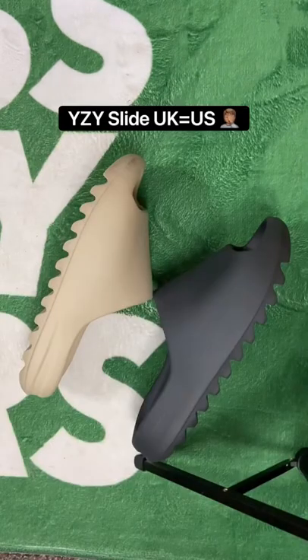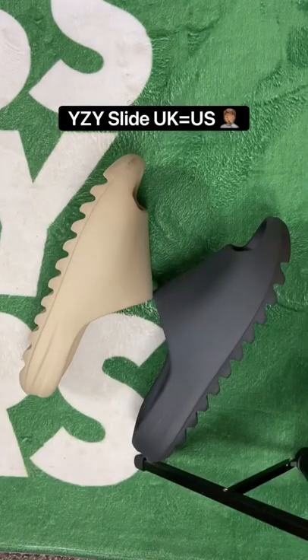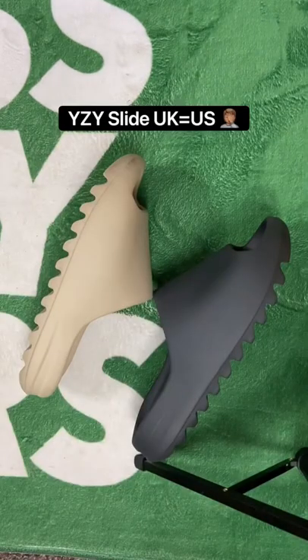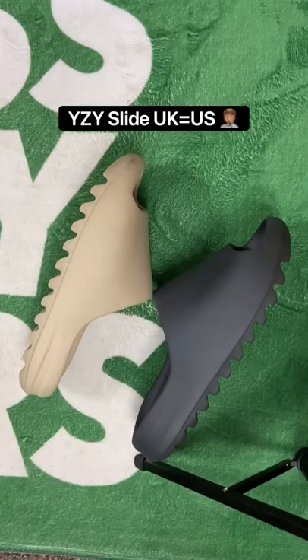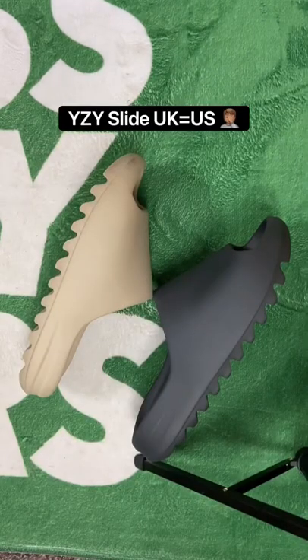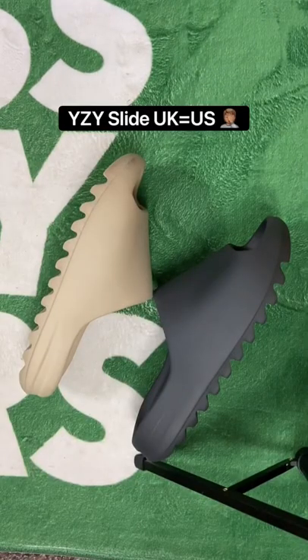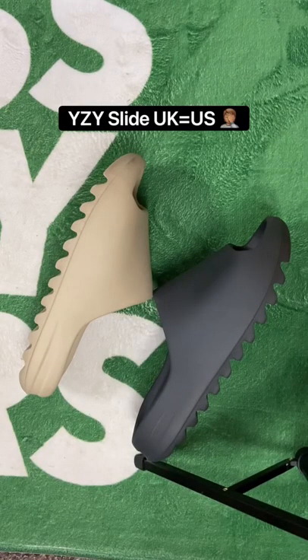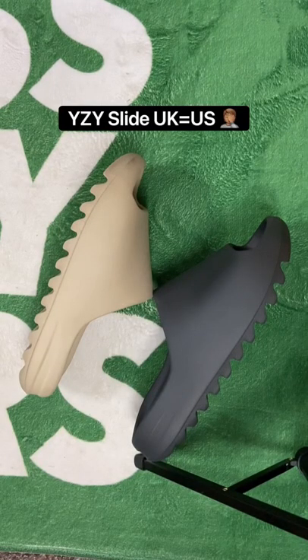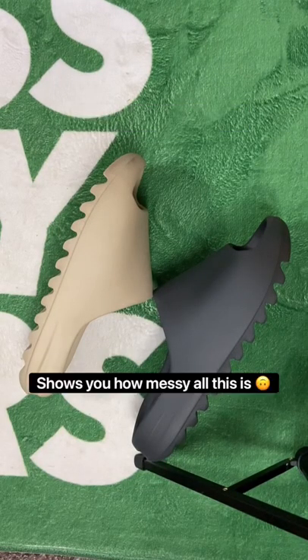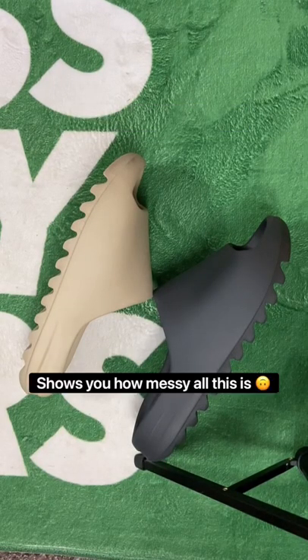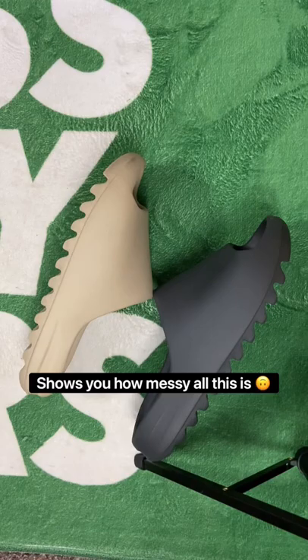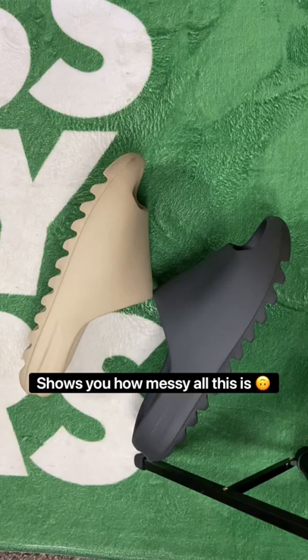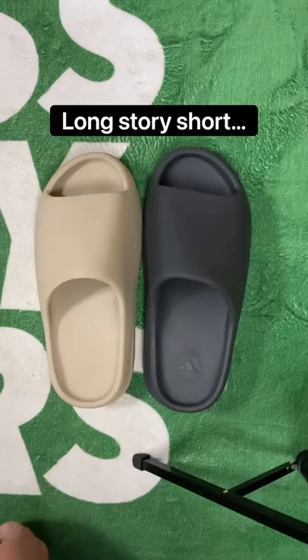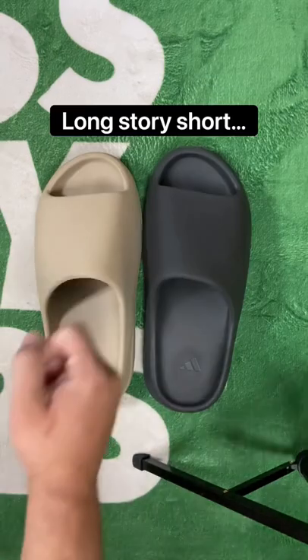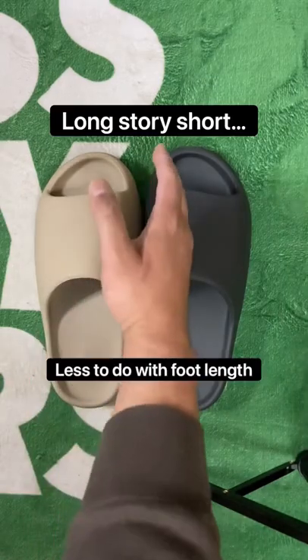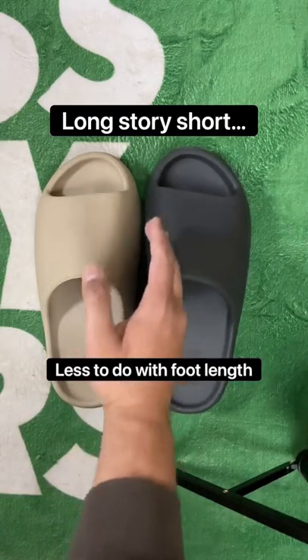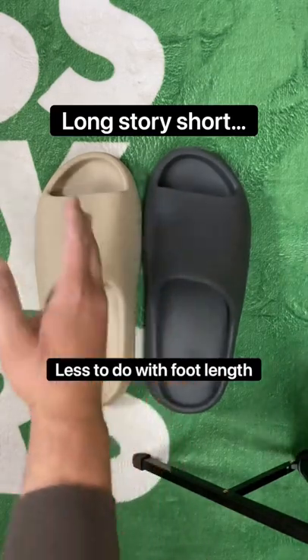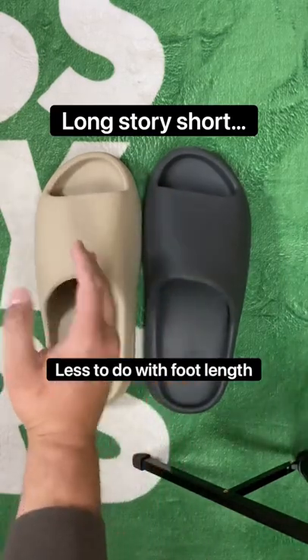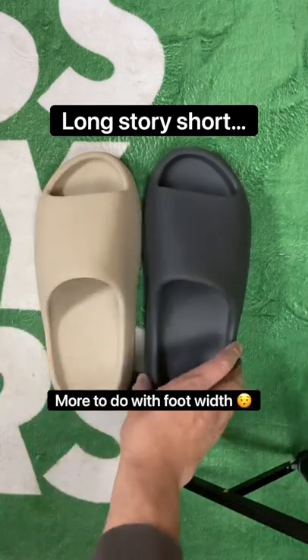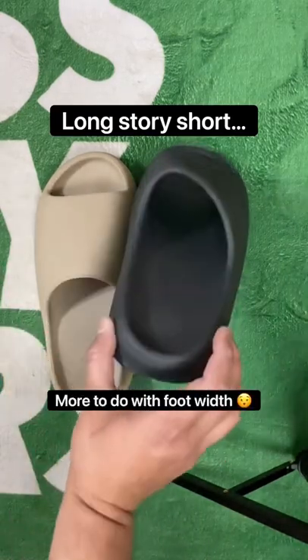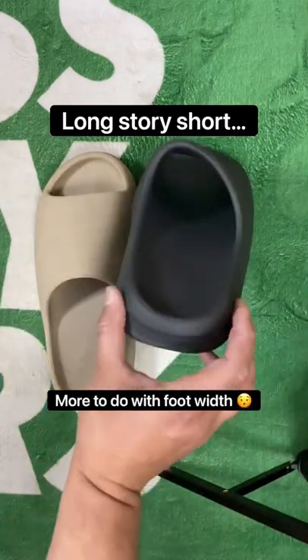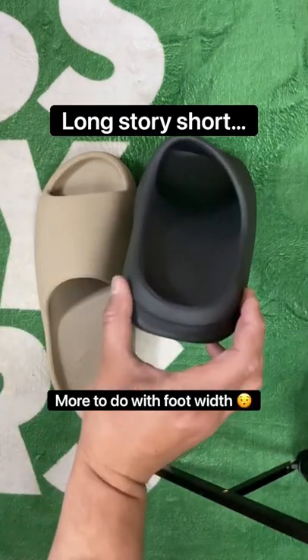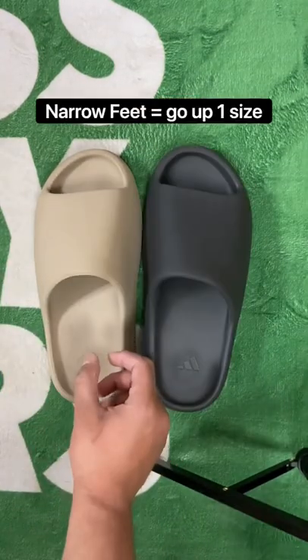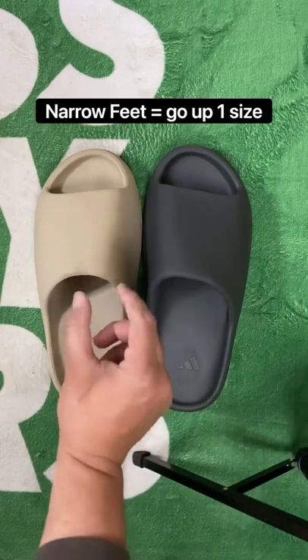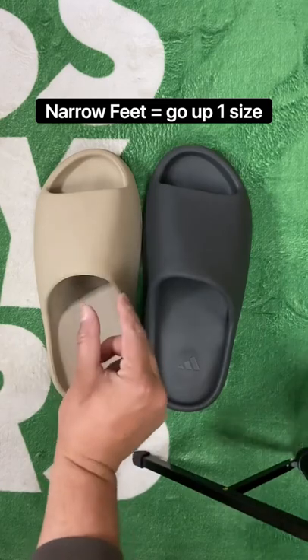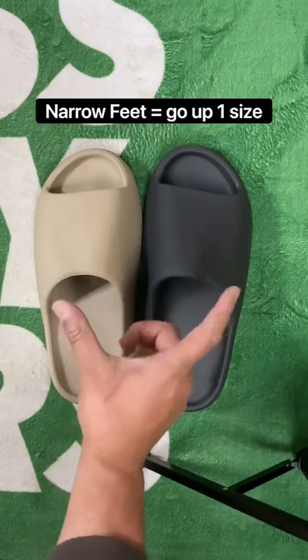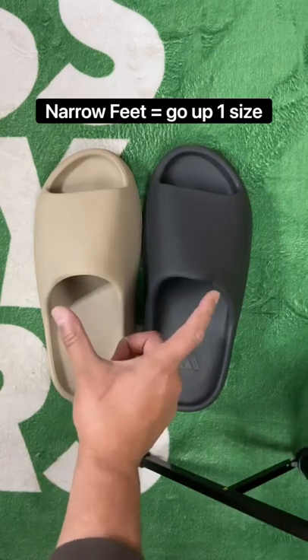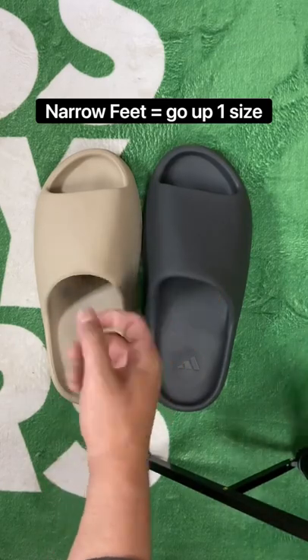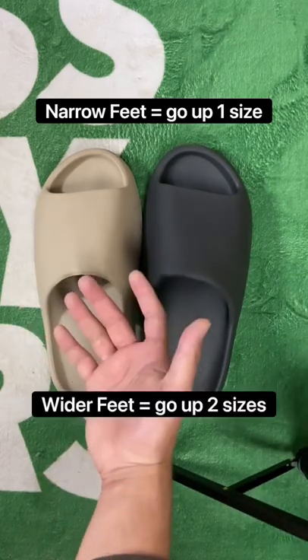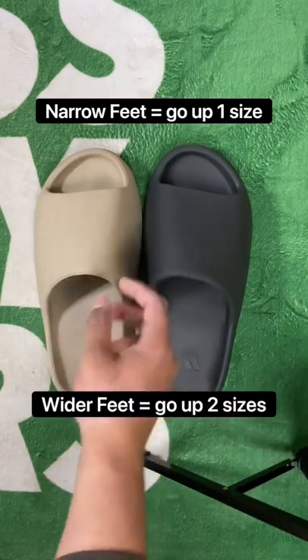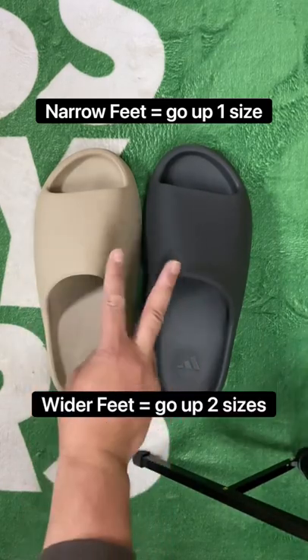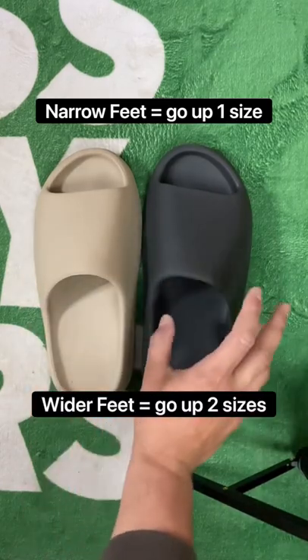The fact that a UK size is equivalent to the US size shows you how messy all this is. Long story short, it has less to do with the length of your foot and actually more to do with the width. If you have narrow feet, you should go up one size, but if you have wider feet, you should go up two sizes.